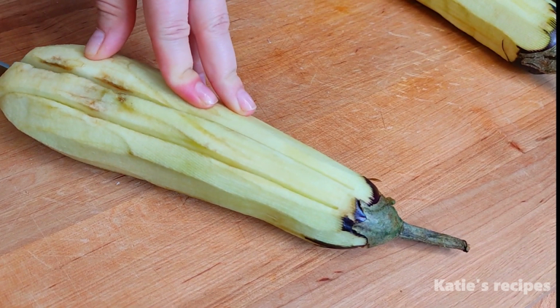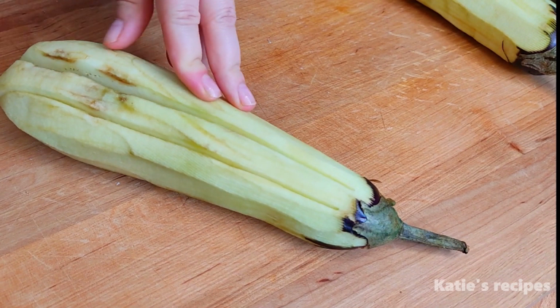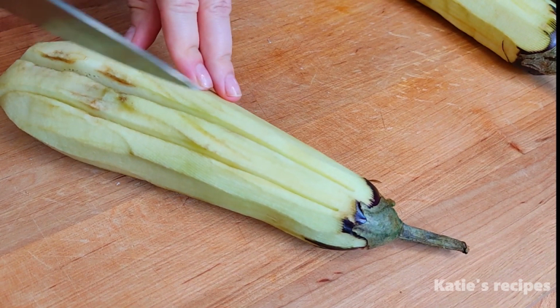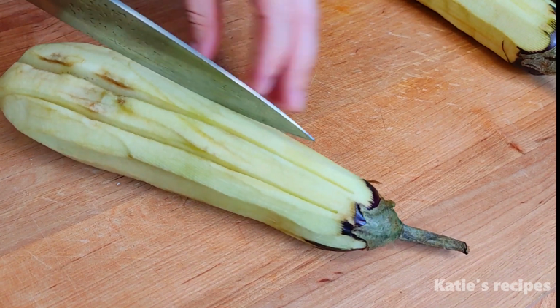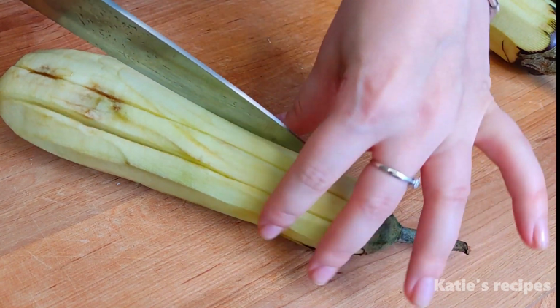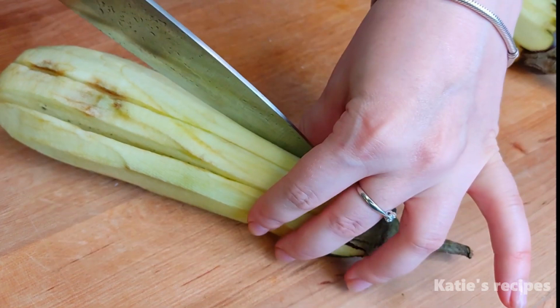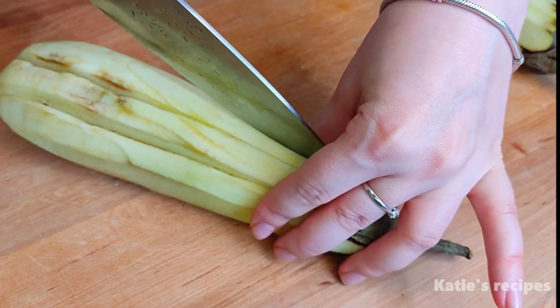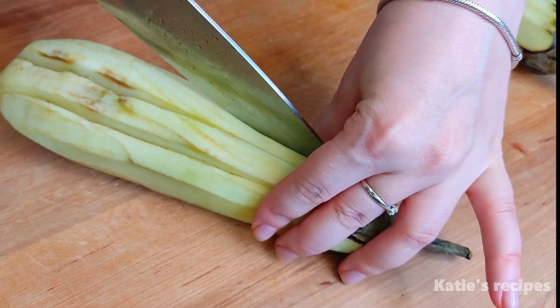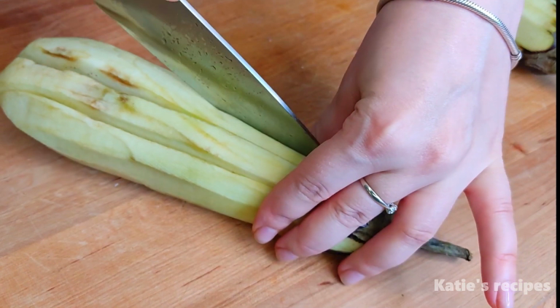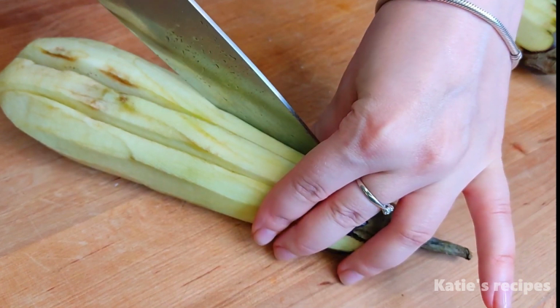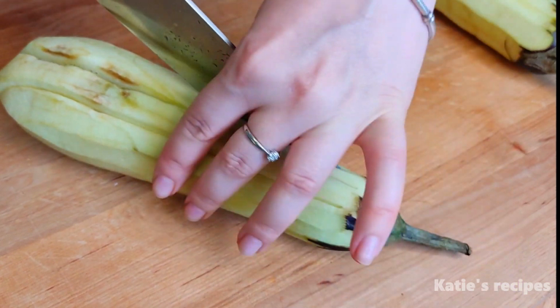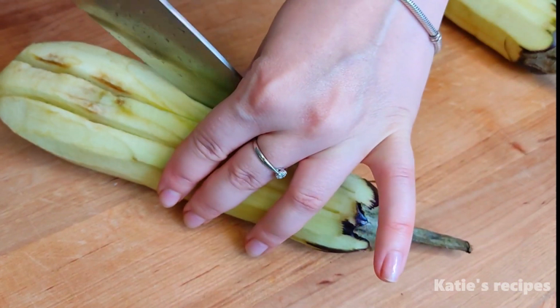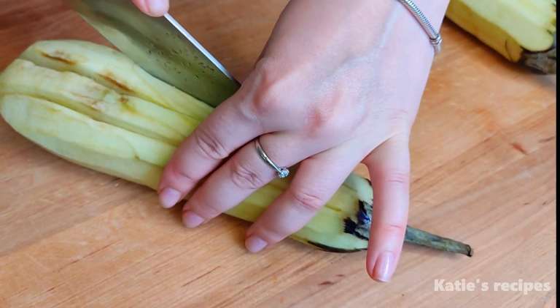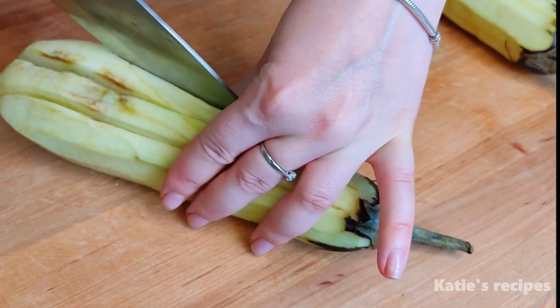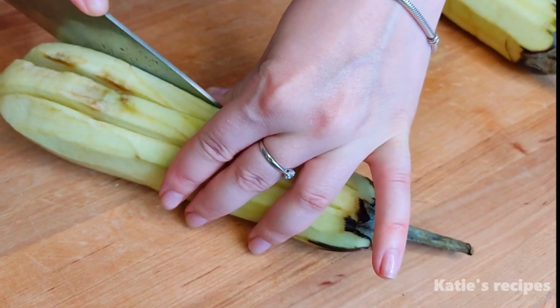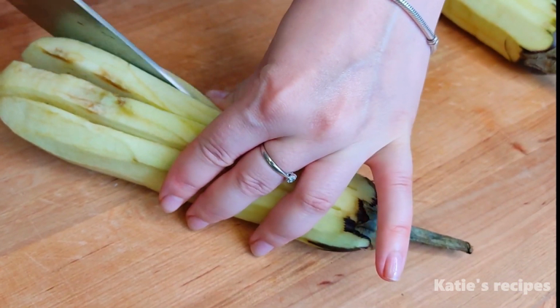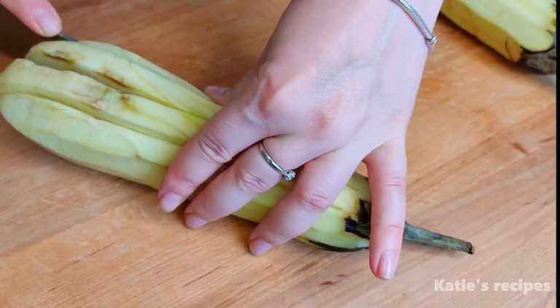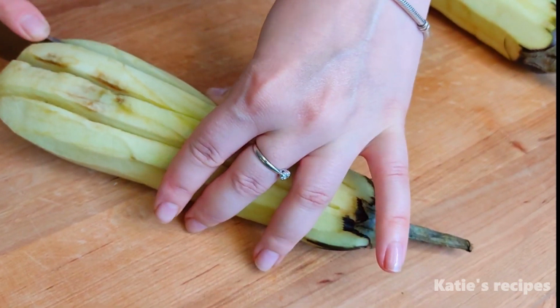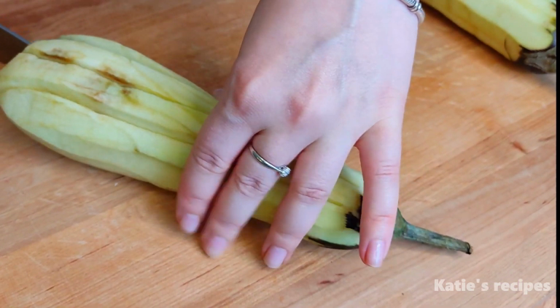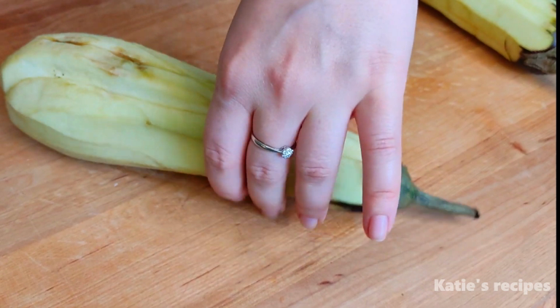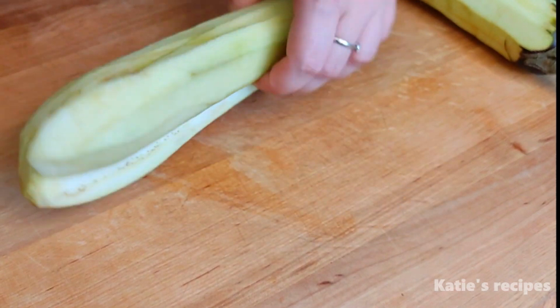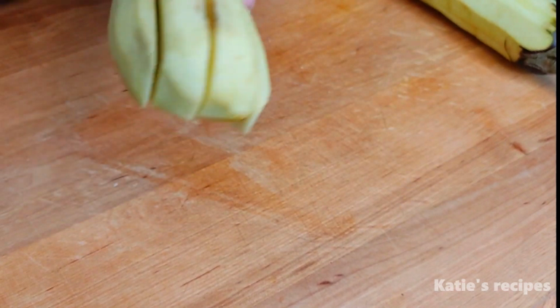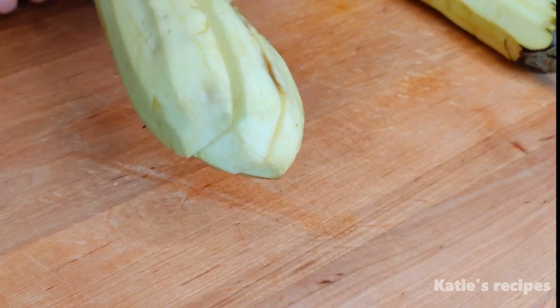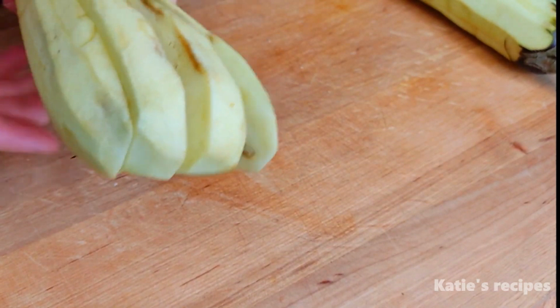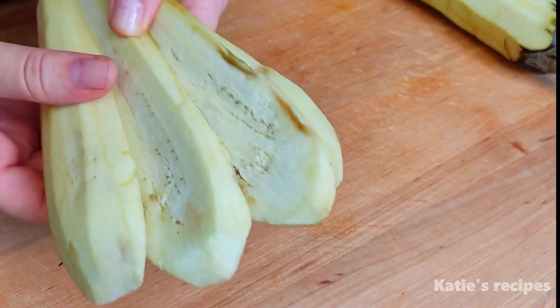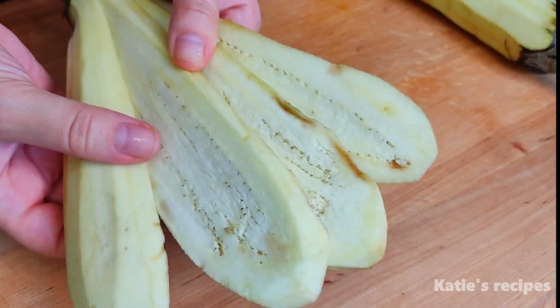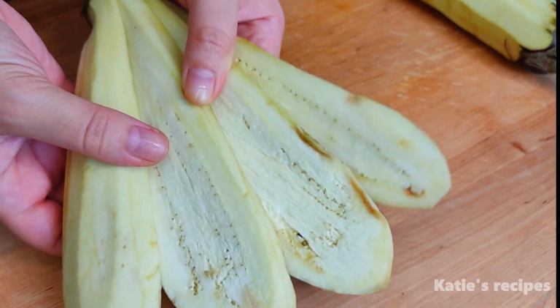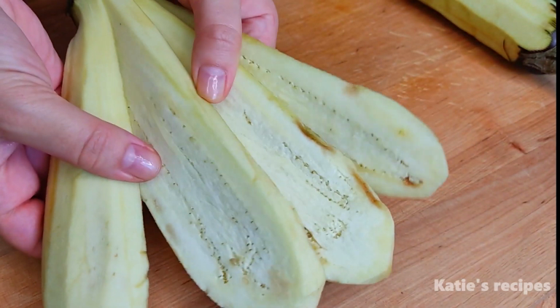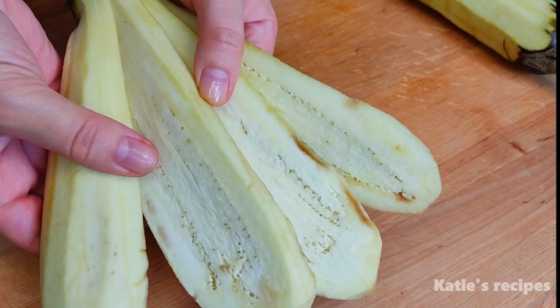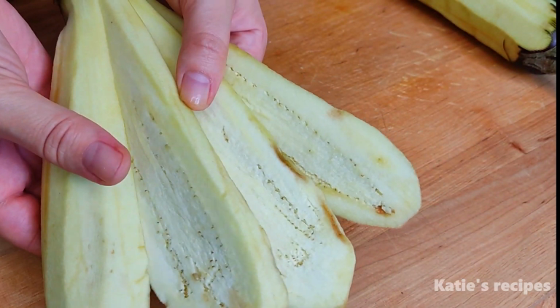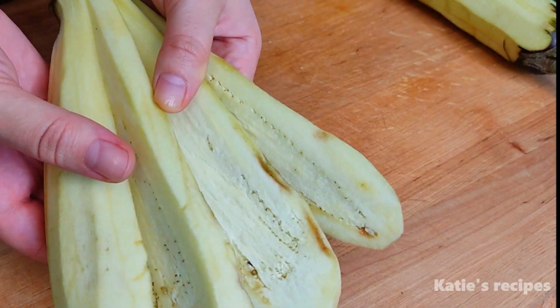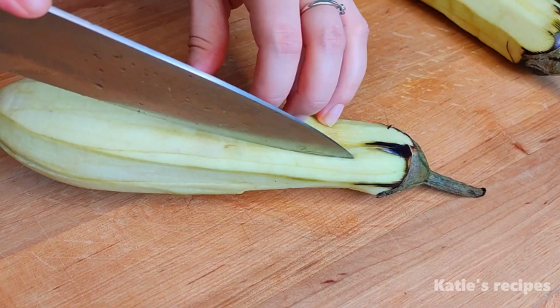Then cut the eggplant in half and slice it into thin slices.